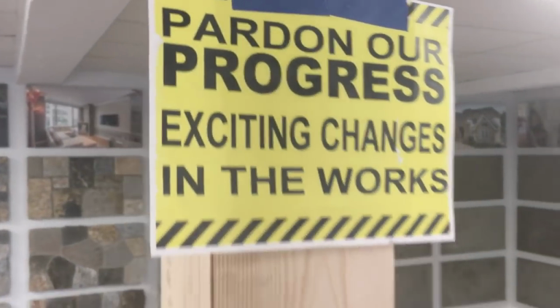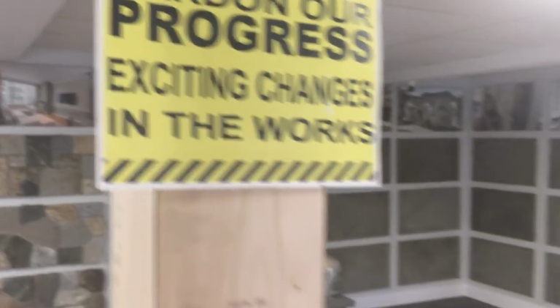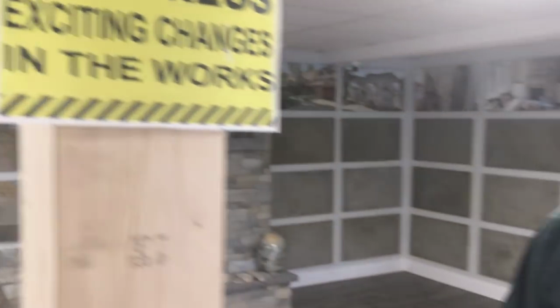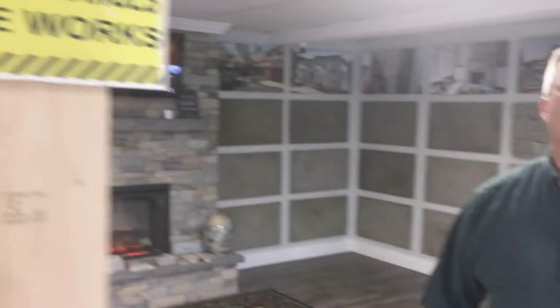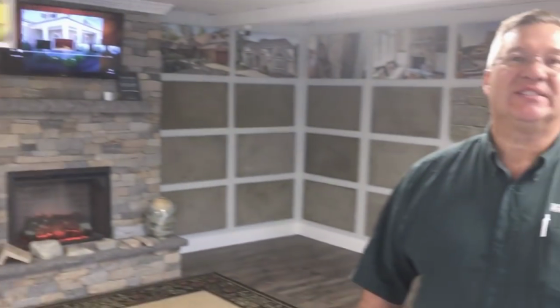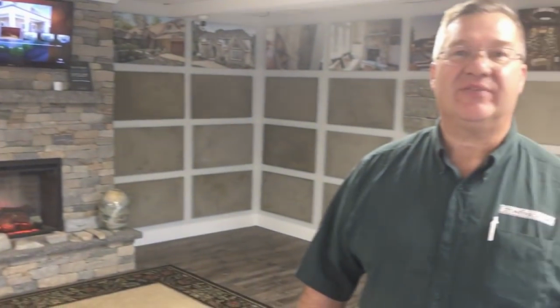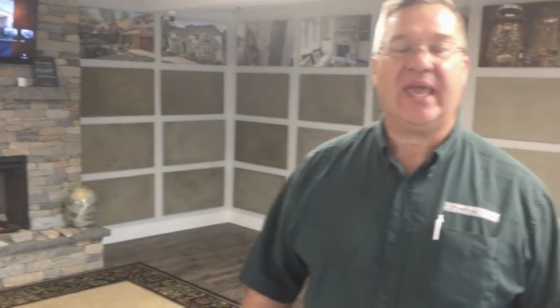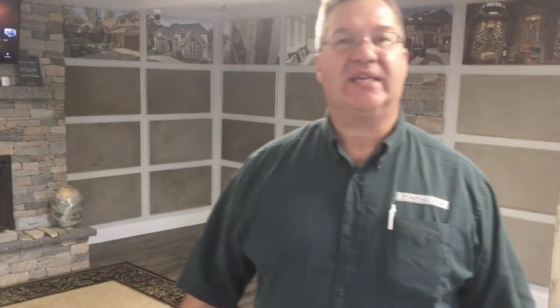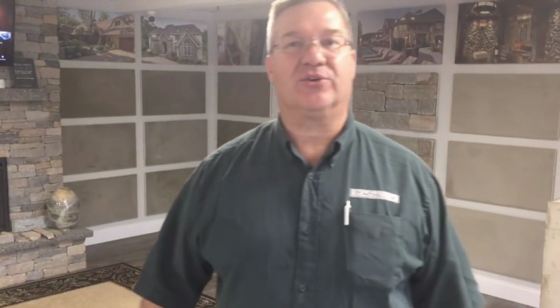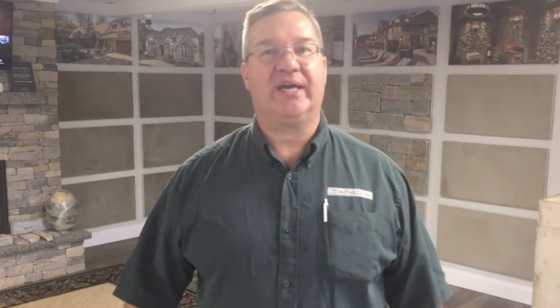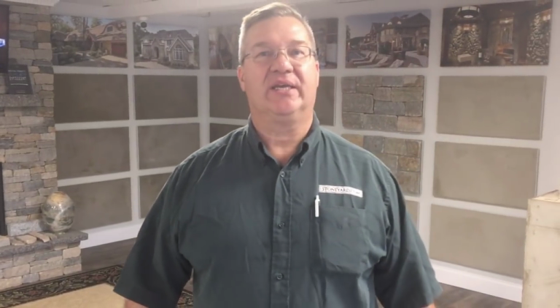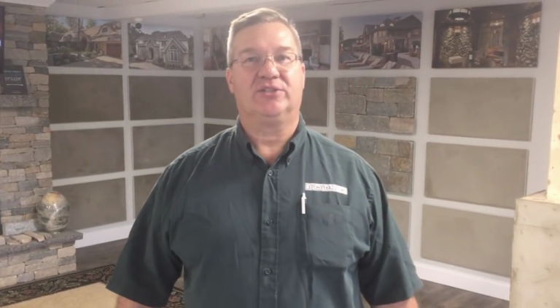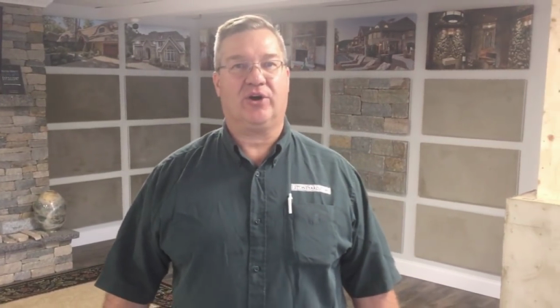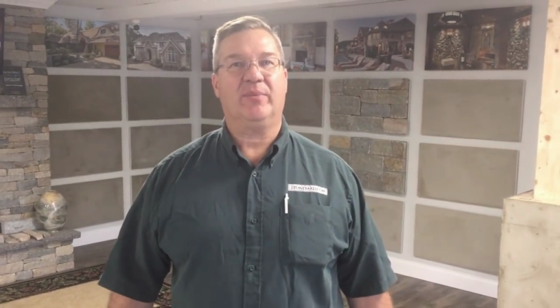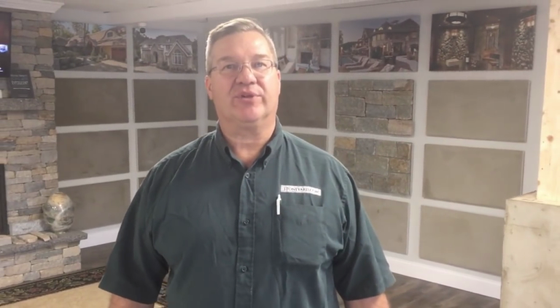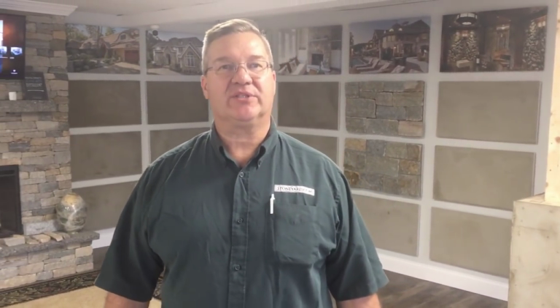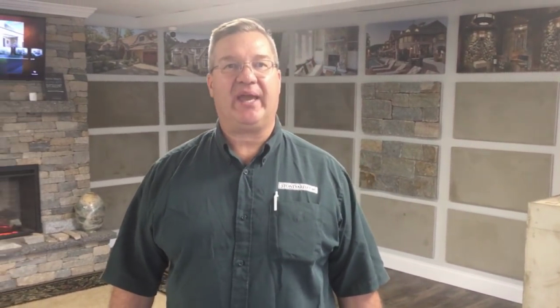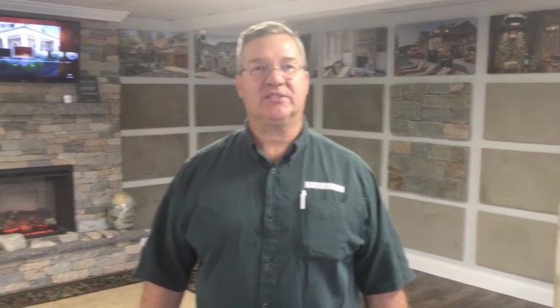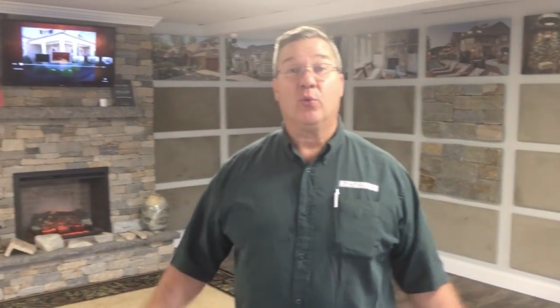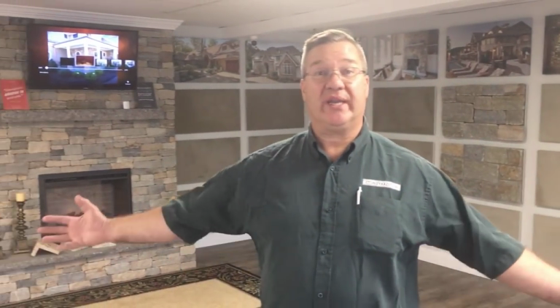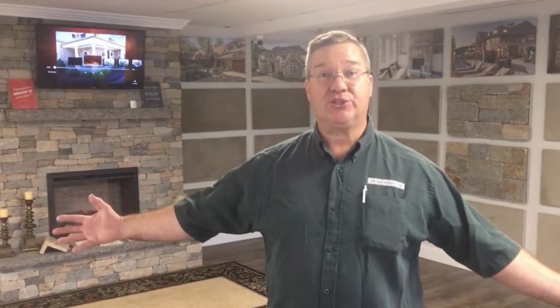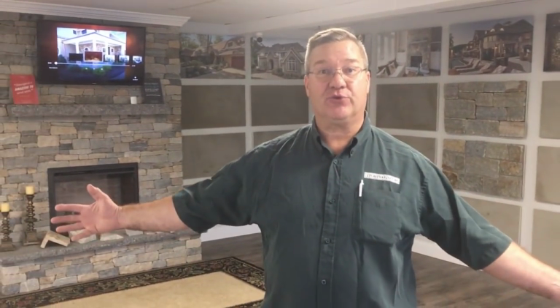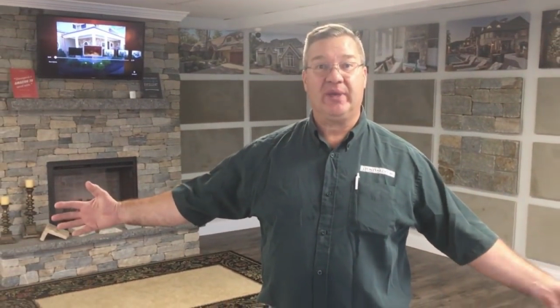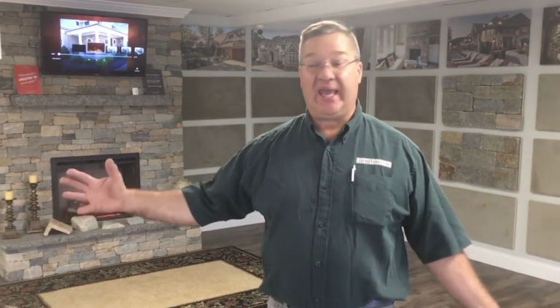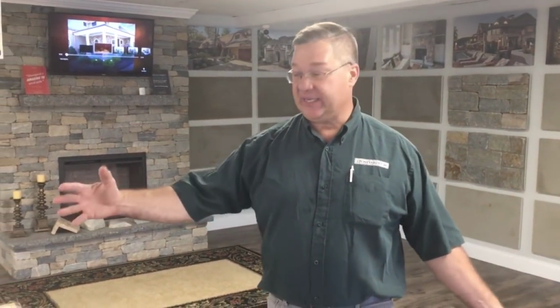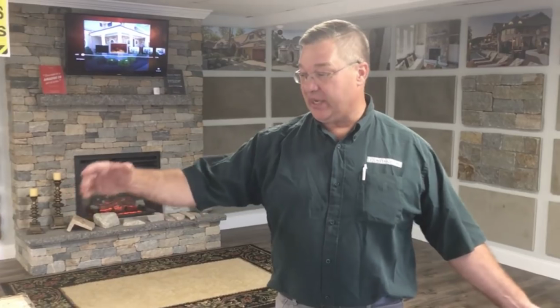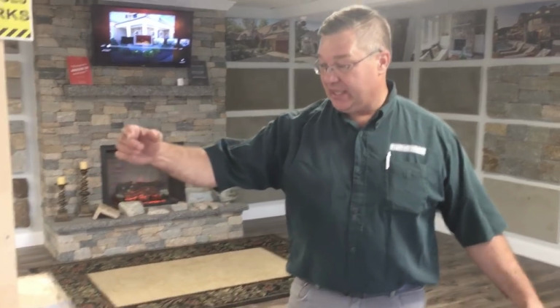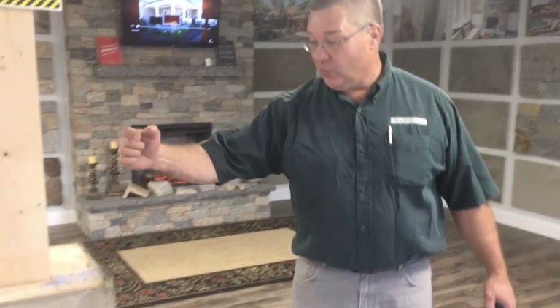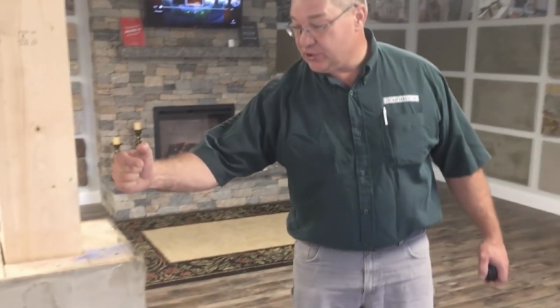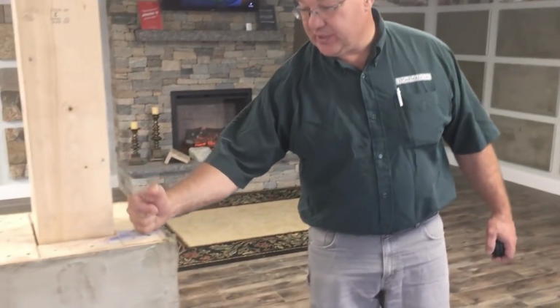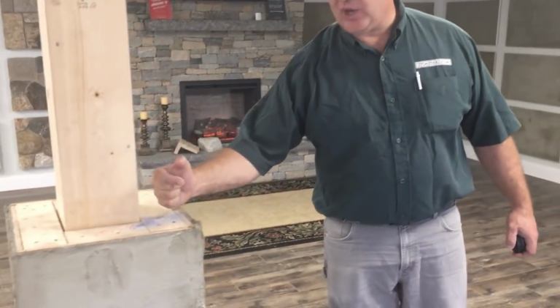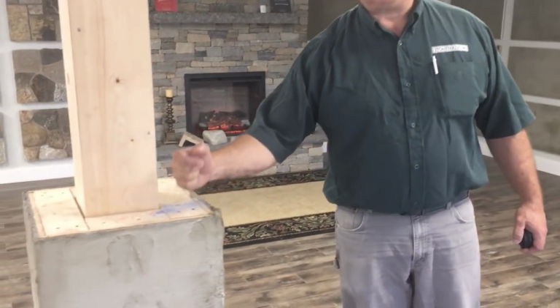Good morning. This is David at StoneYard.com. We're in Littleton, Mass. We're in our showroom. And guess what? We're doing the columns.